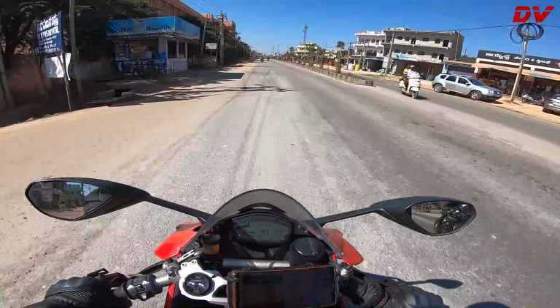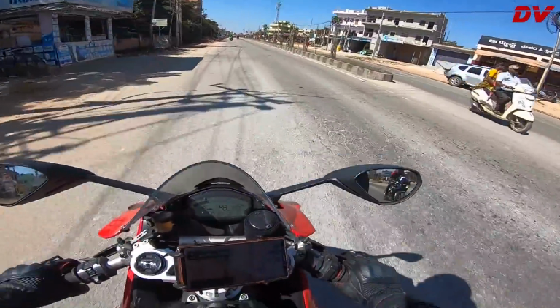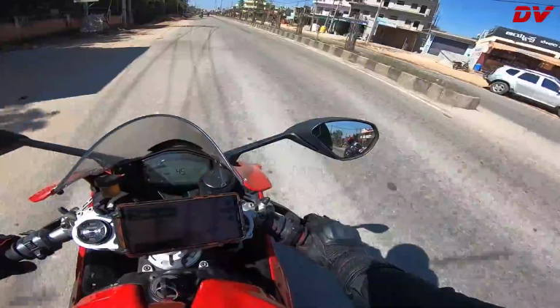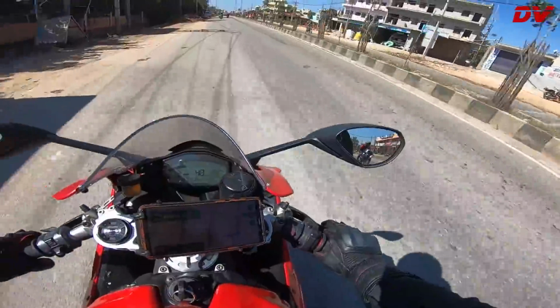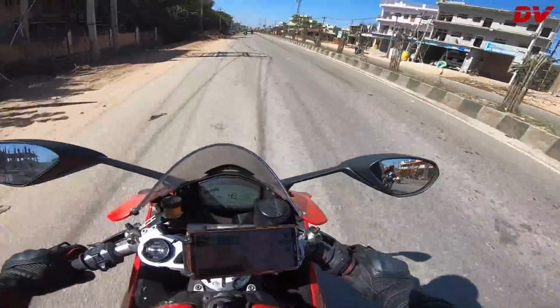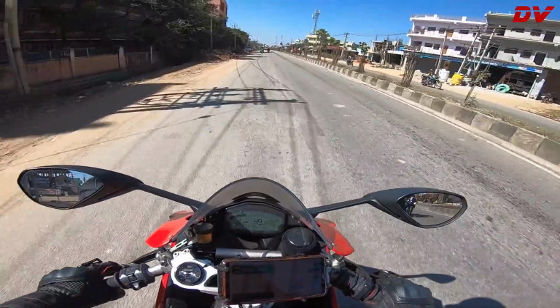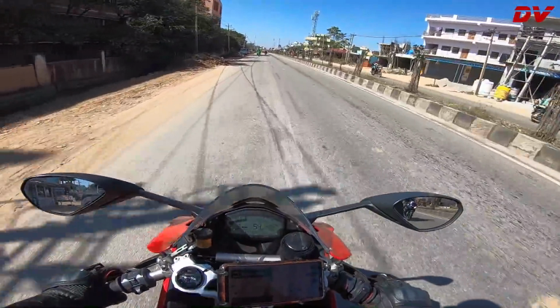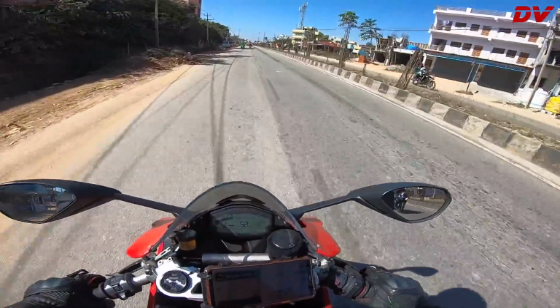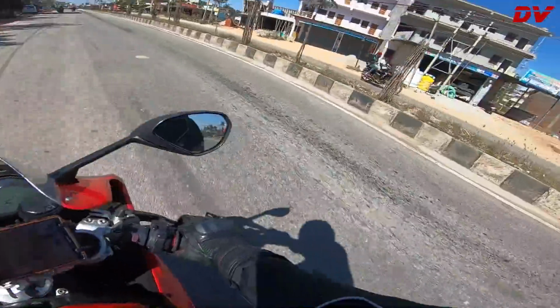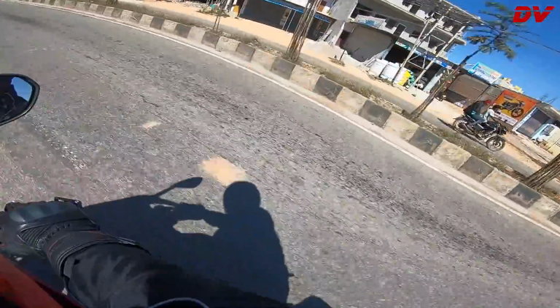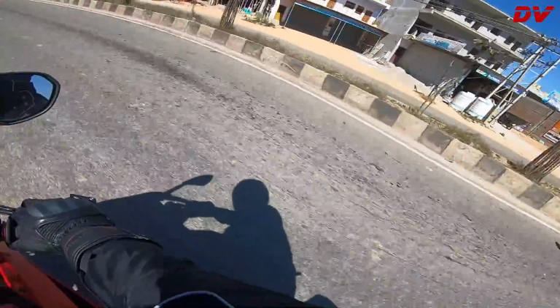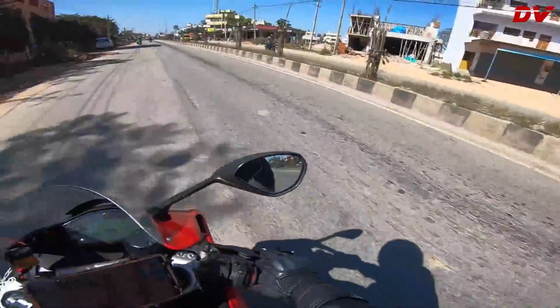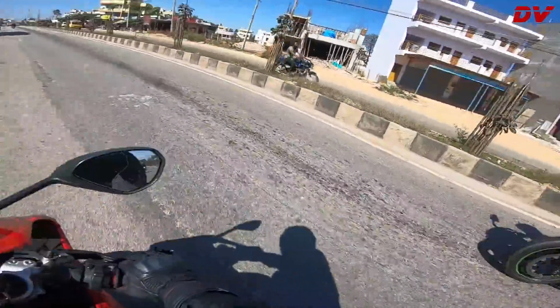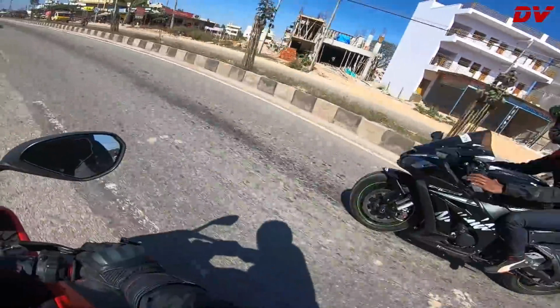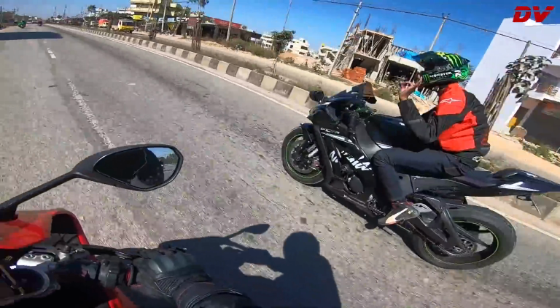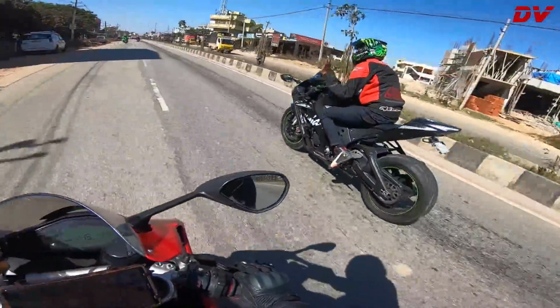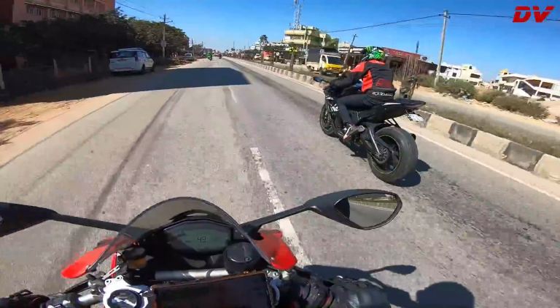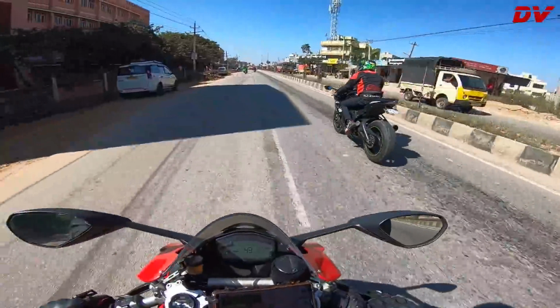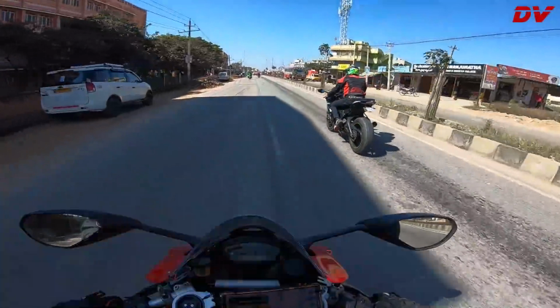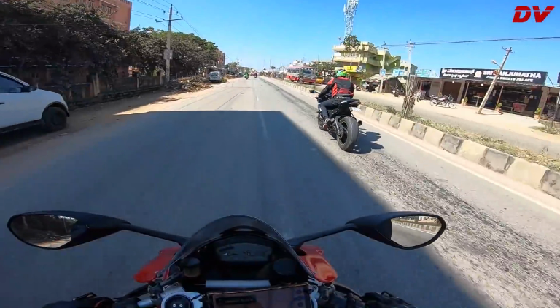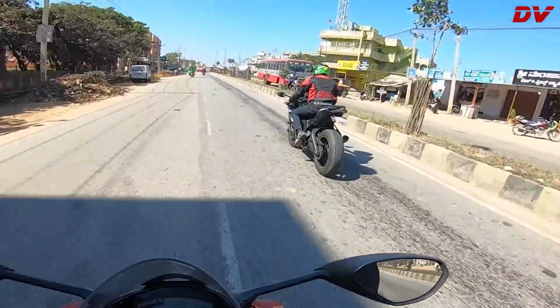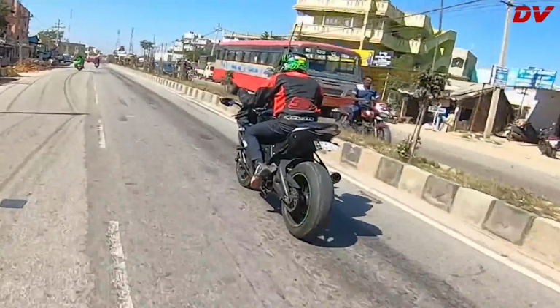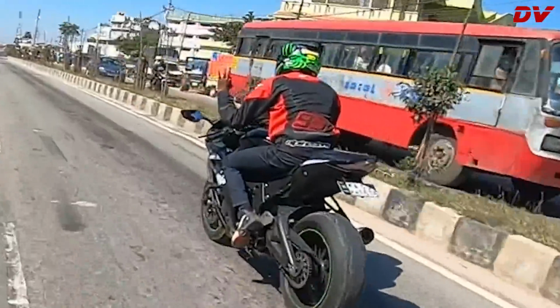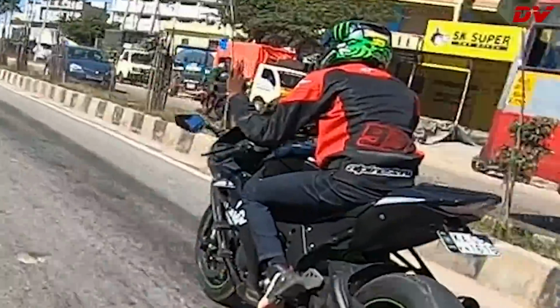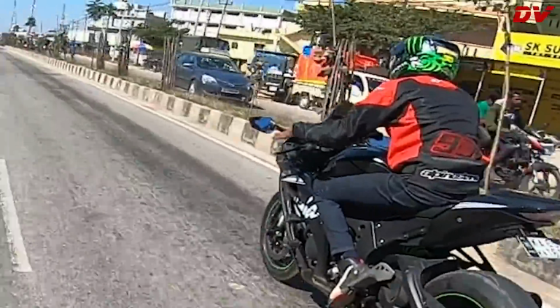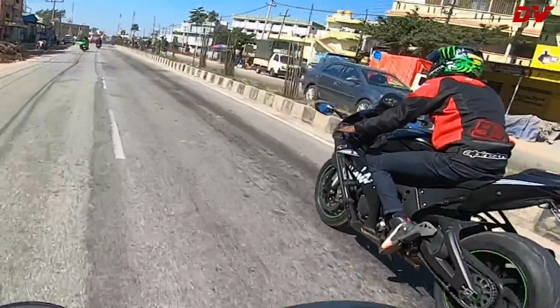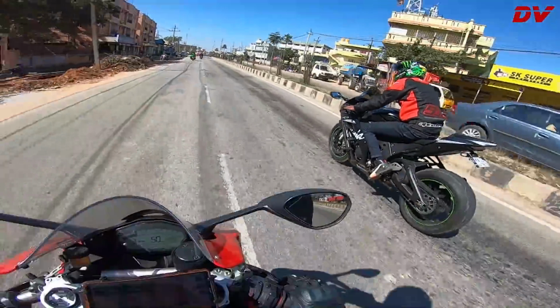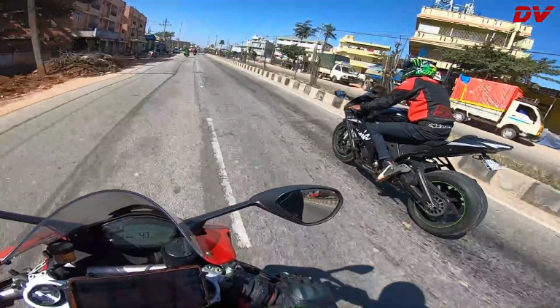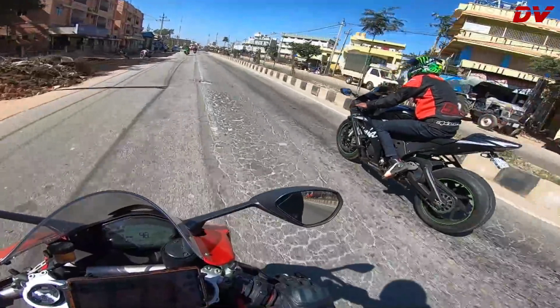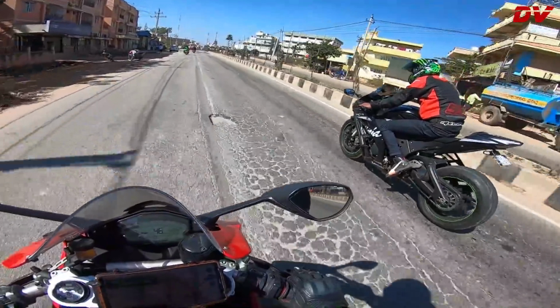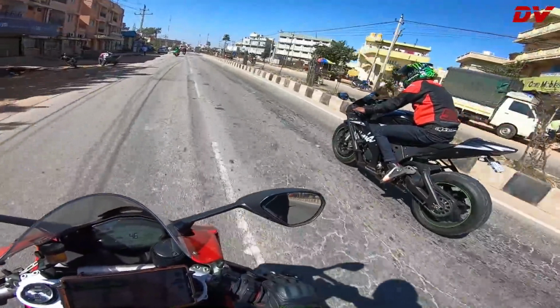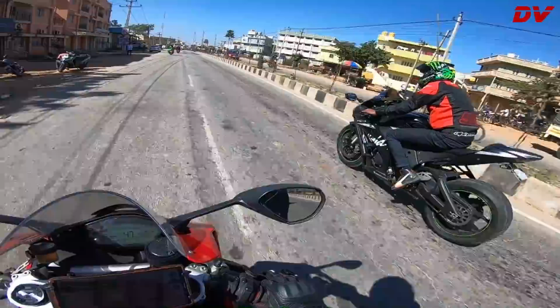There's Abhiram on my ZX10RR — look at that beautiful bike! Oh, he's saying the ZX10RR is awesome.